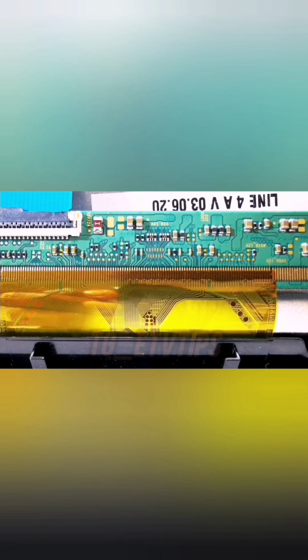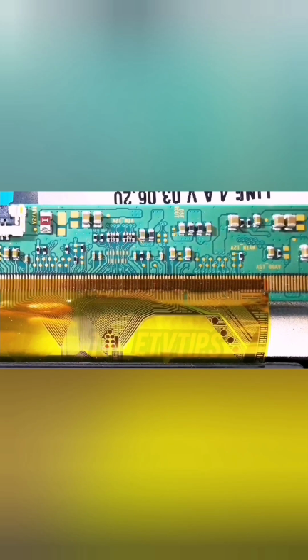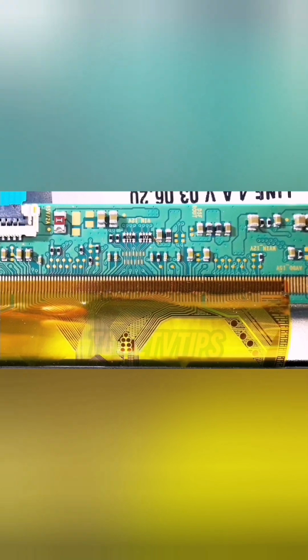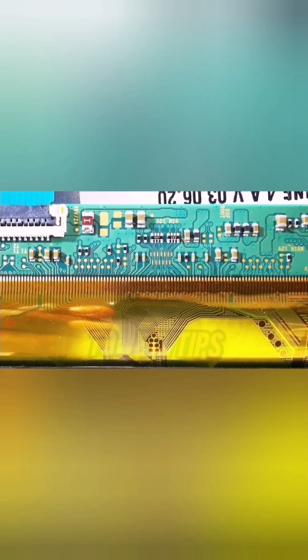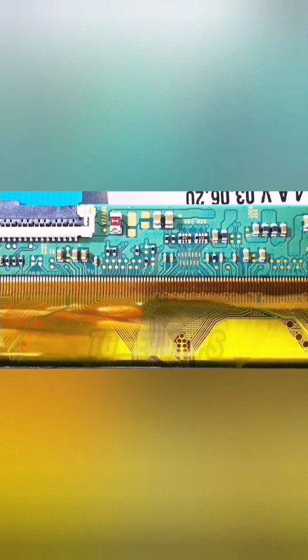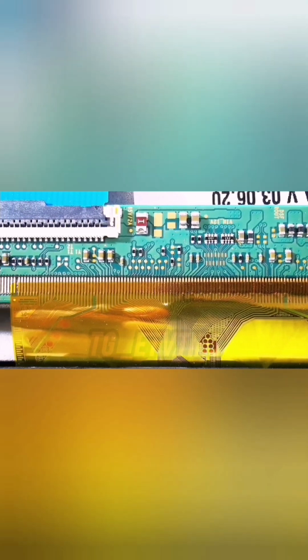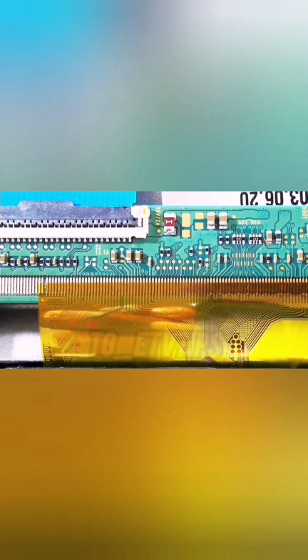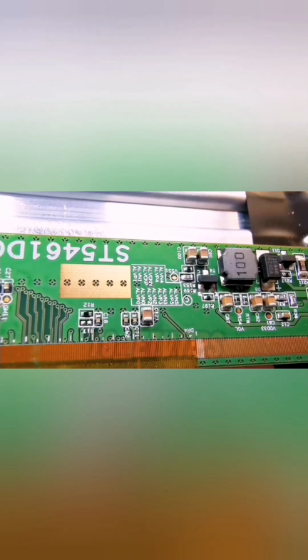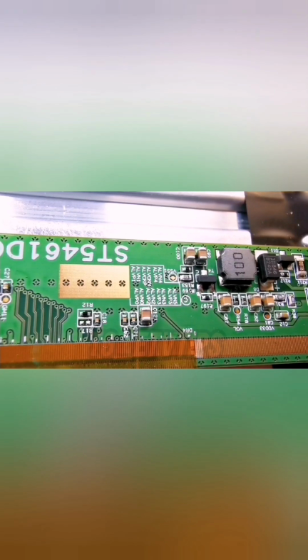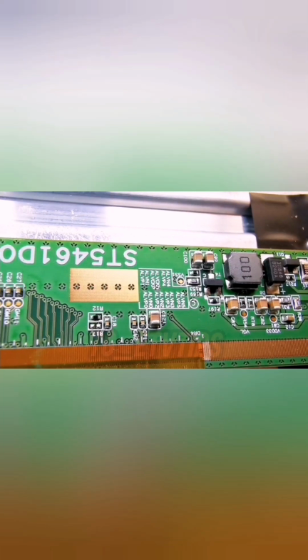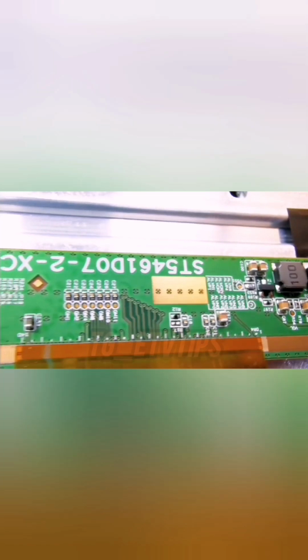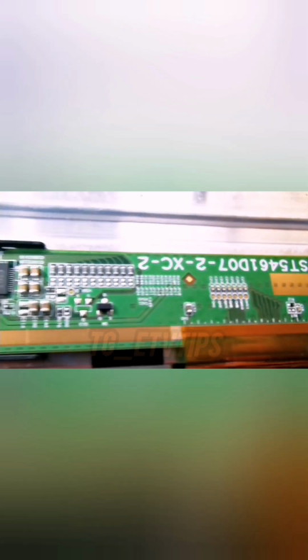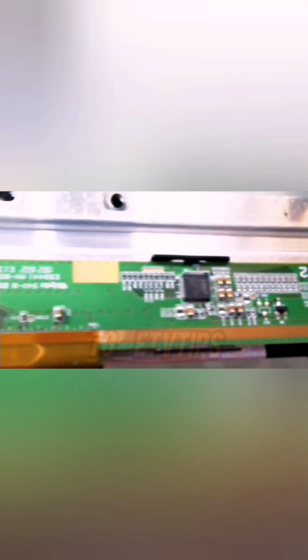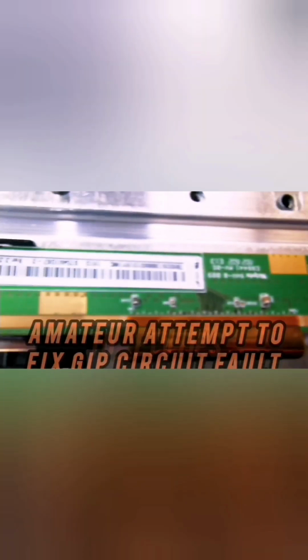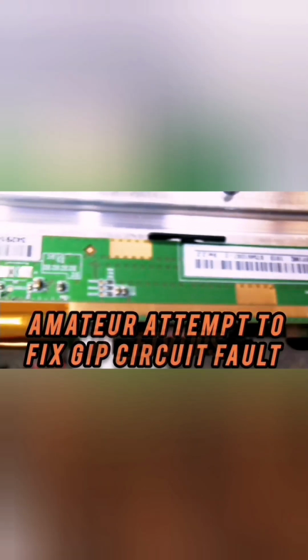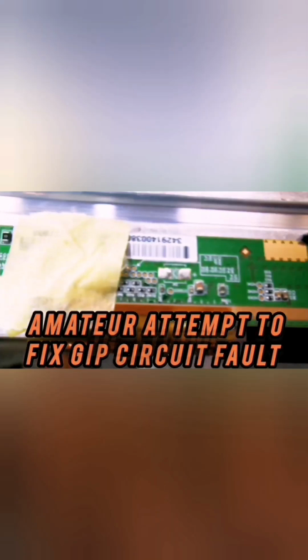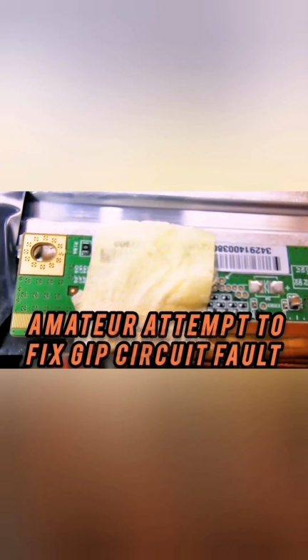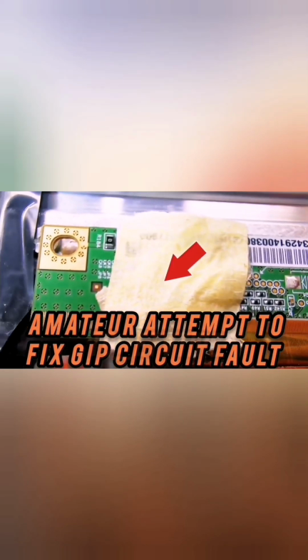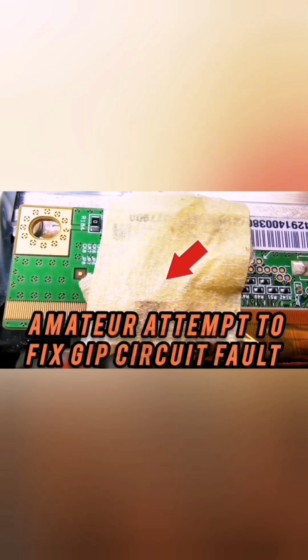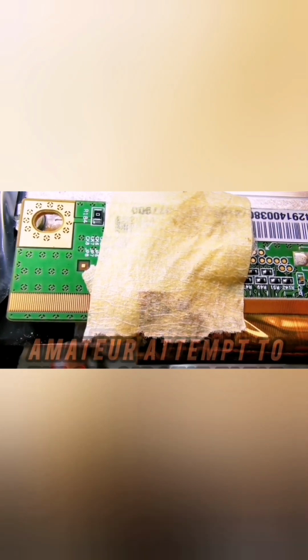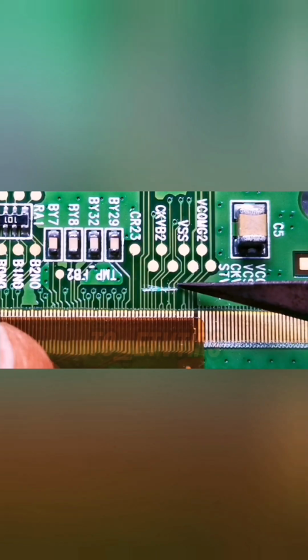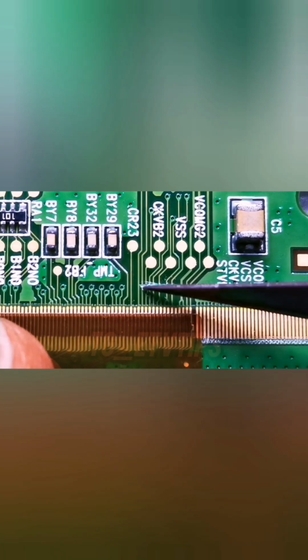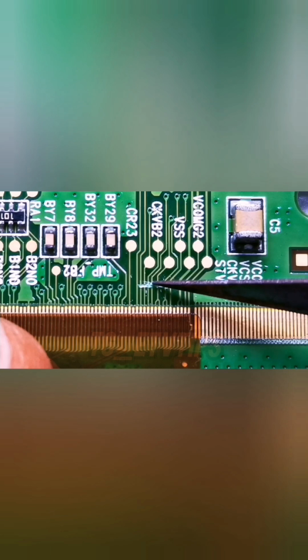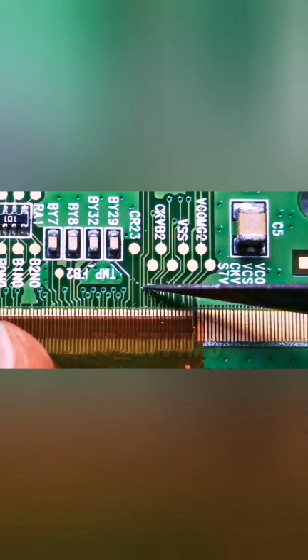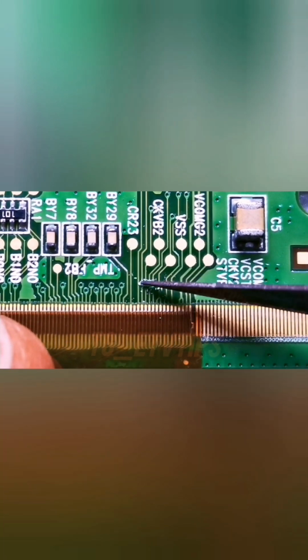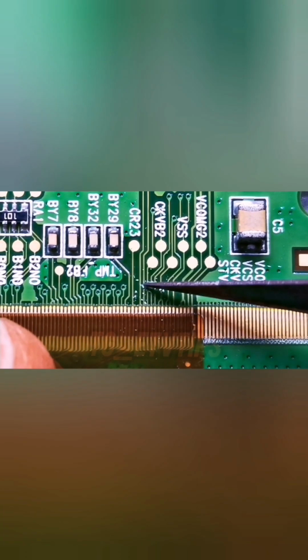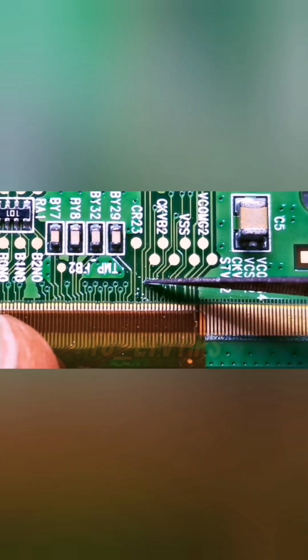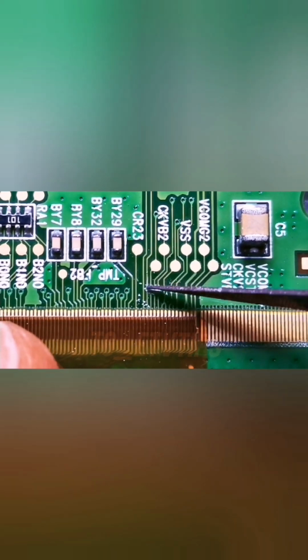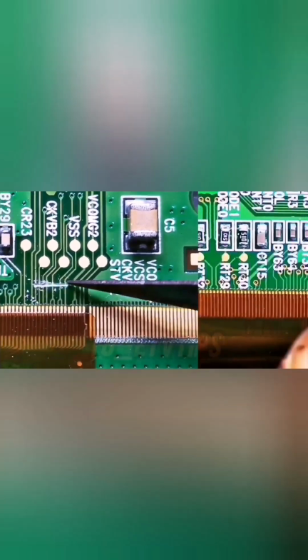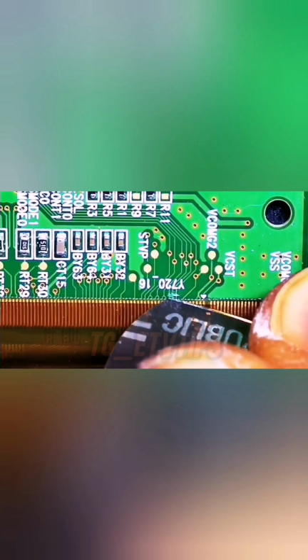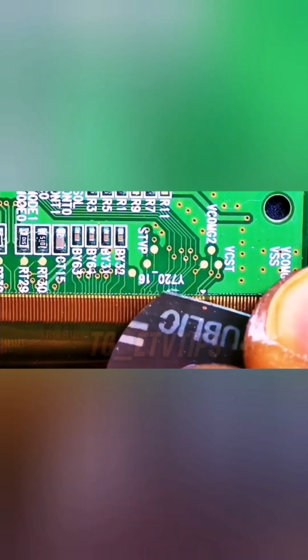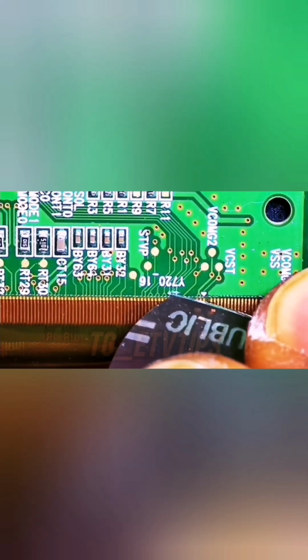Note that if the panel has only one source PCB, or one of its PCBs has all the timing control circuits on it, the only way to manually fix the problem is to block gate signals — that is, CKV — to the affected side, either the left or the right.